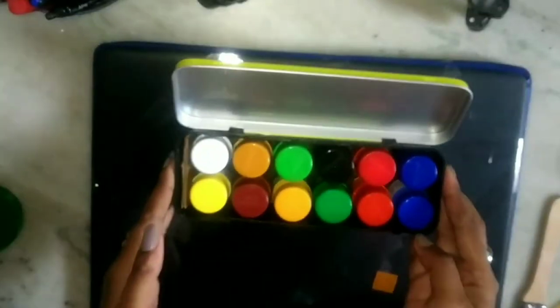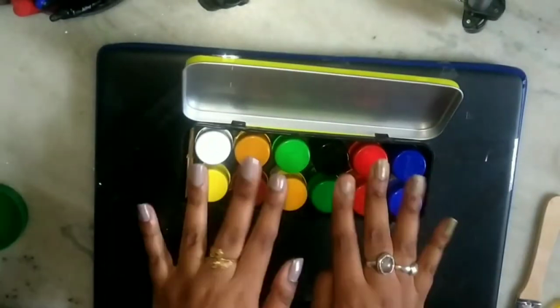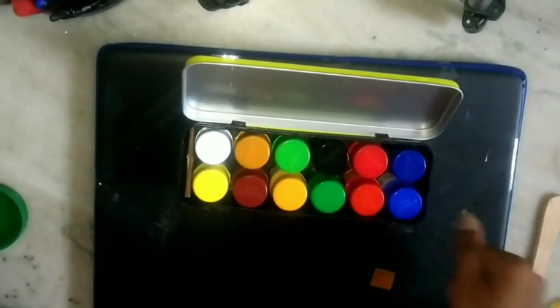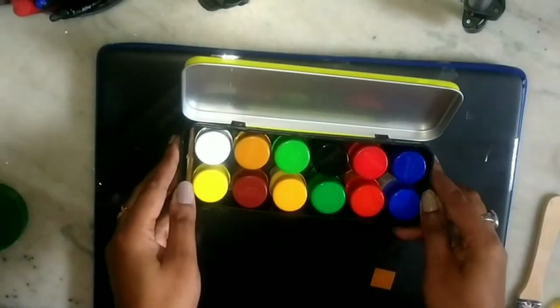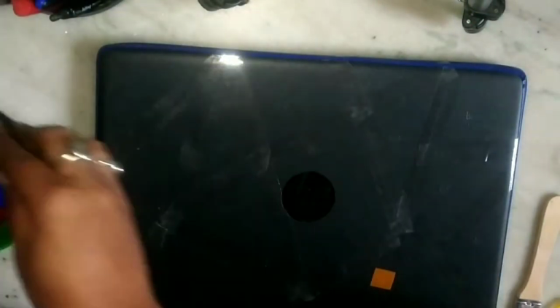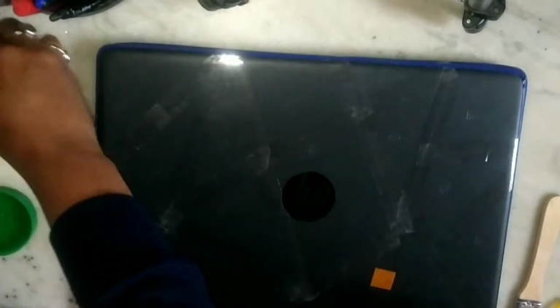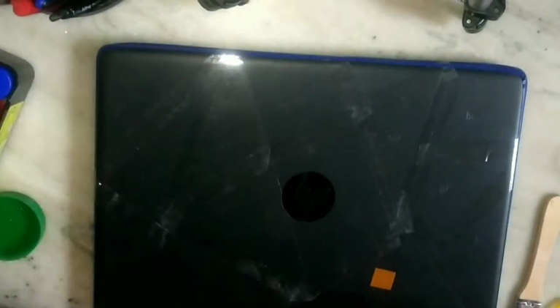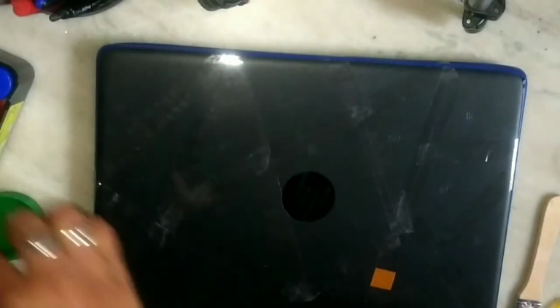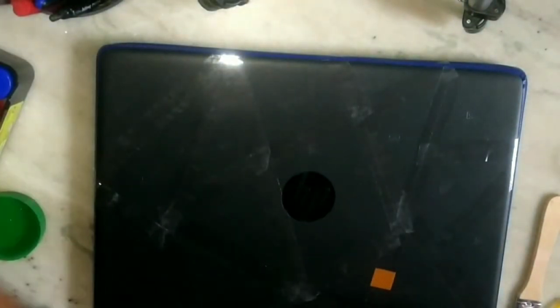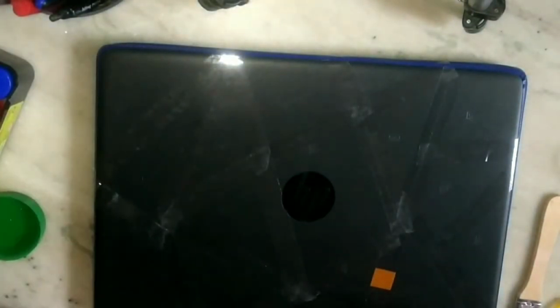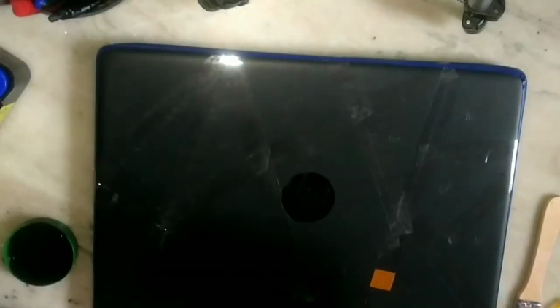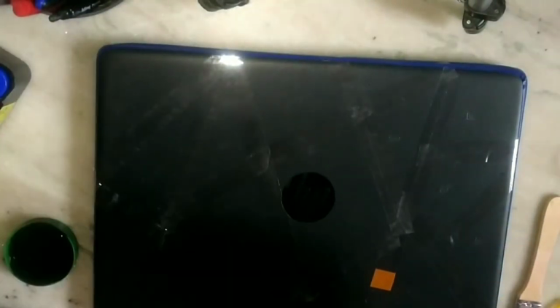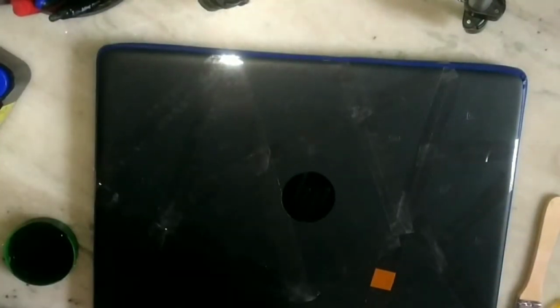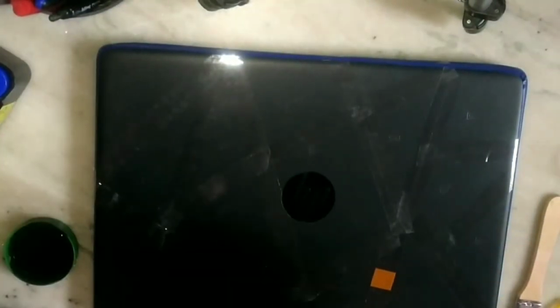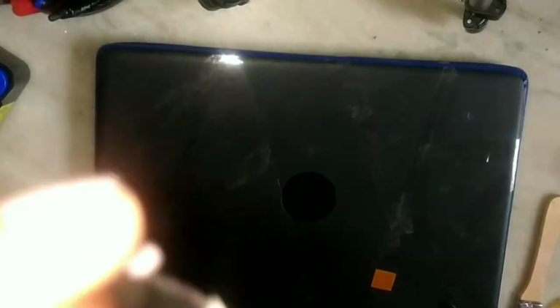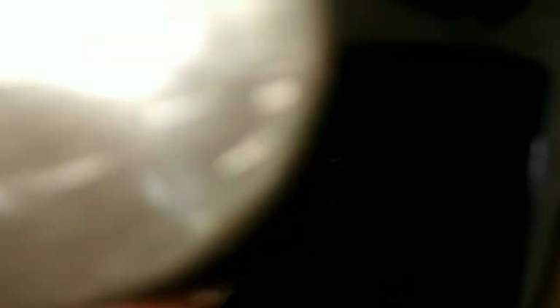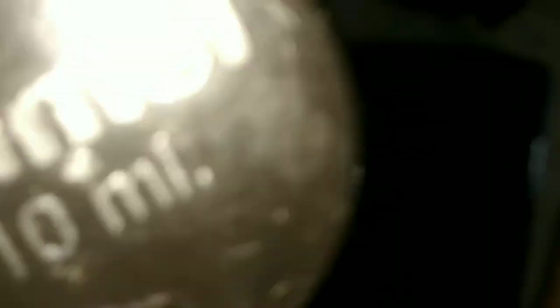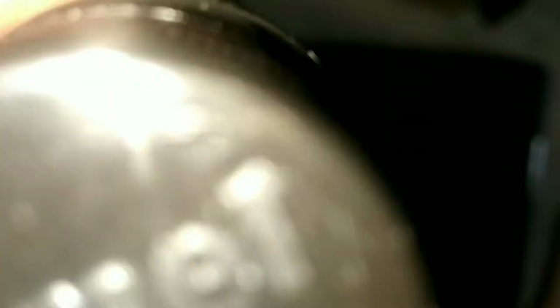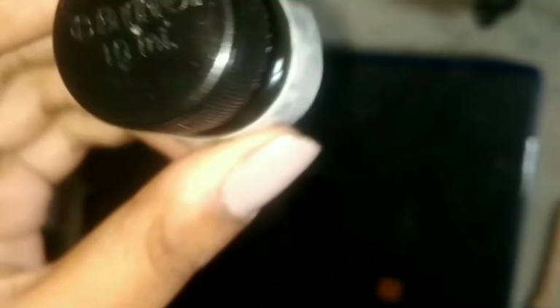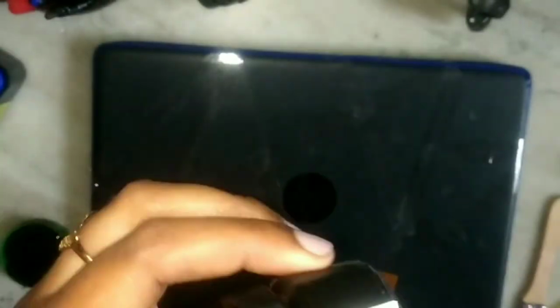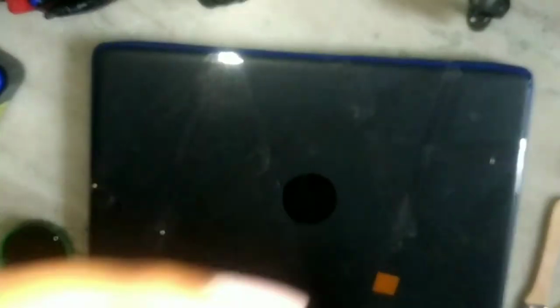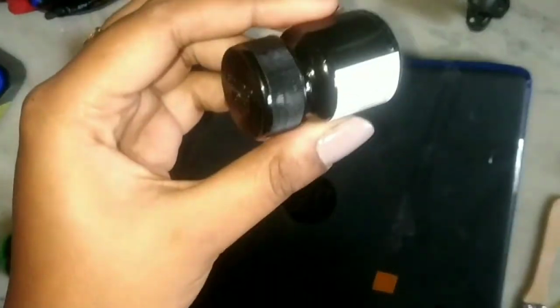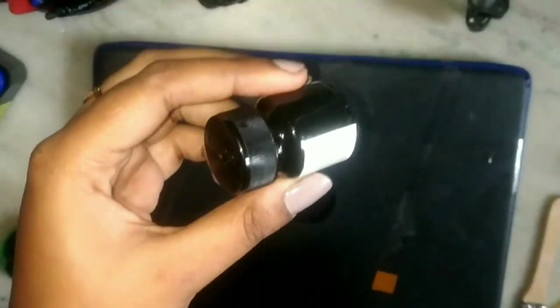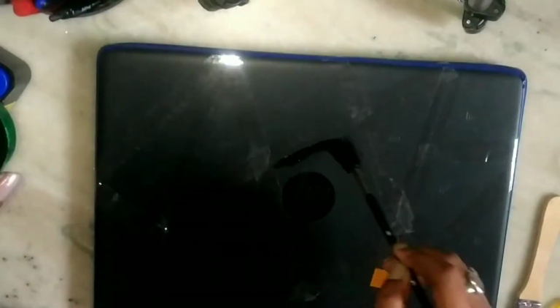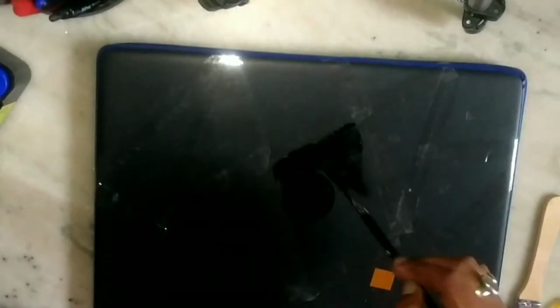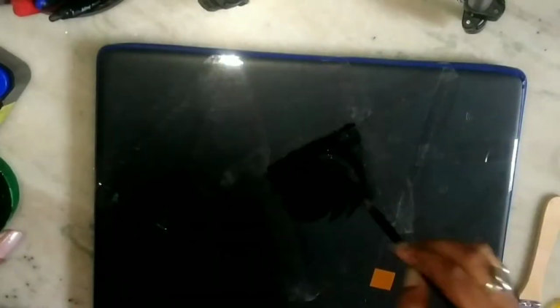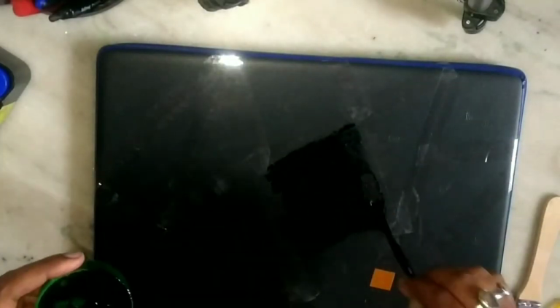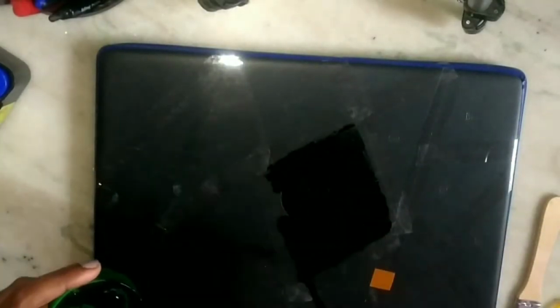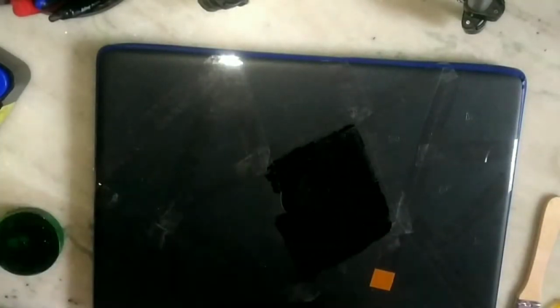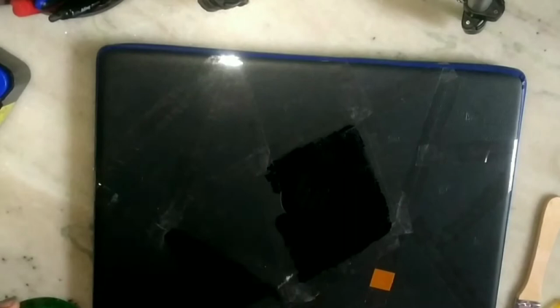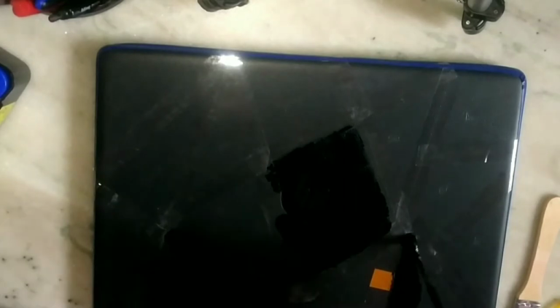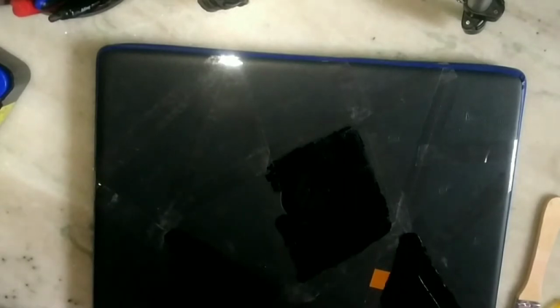The next step is to fill the triangles with acrylic colors. Here I am using black, blue, white, and gray color to fill the triangles.